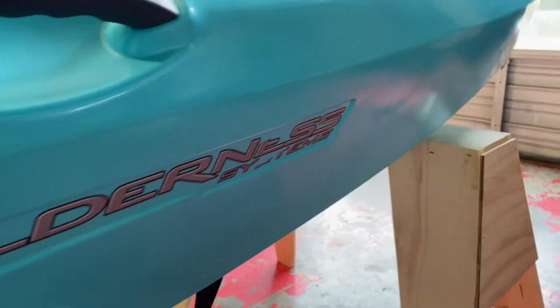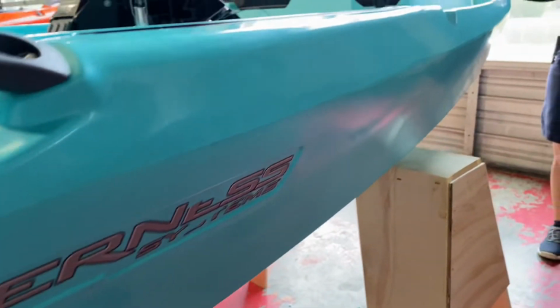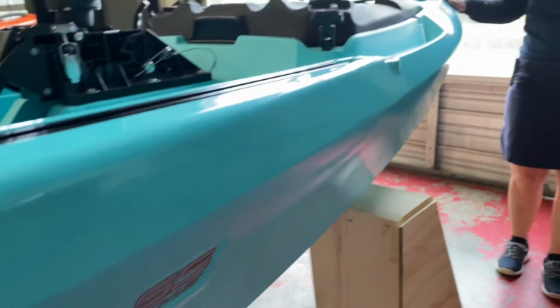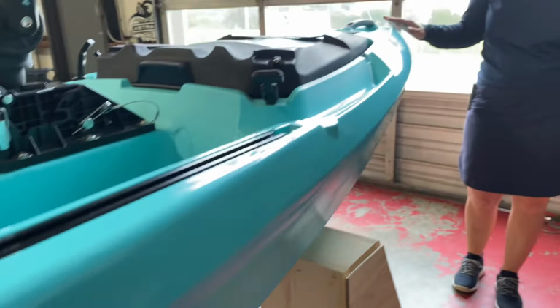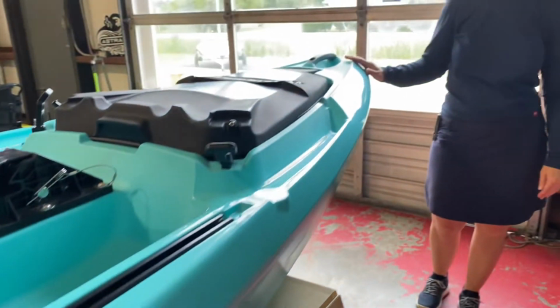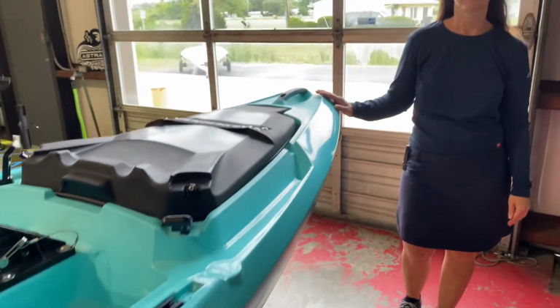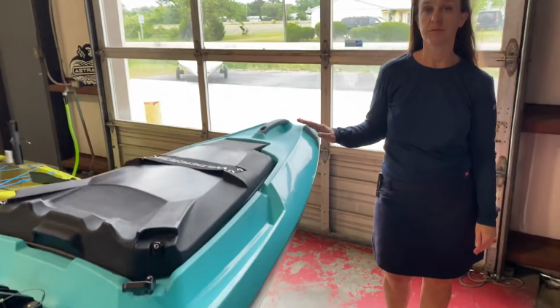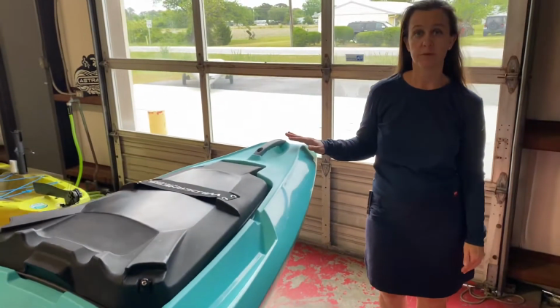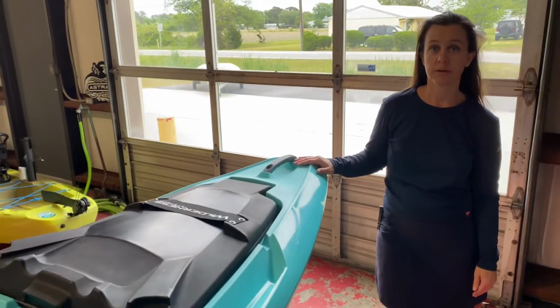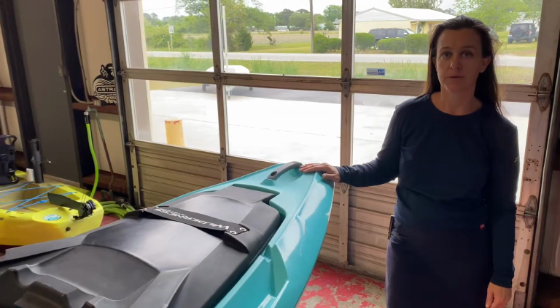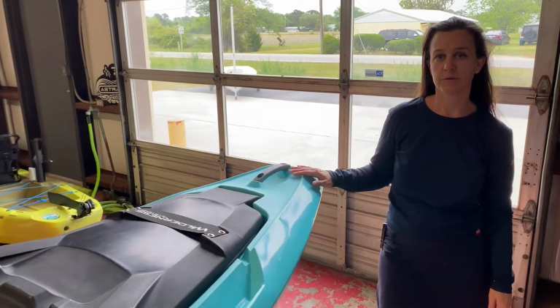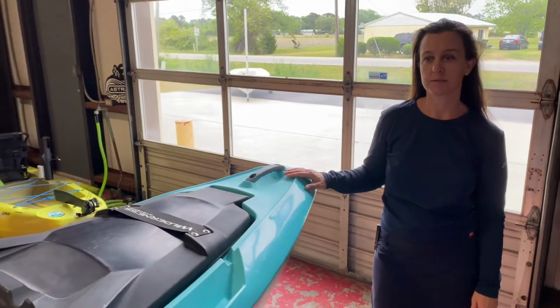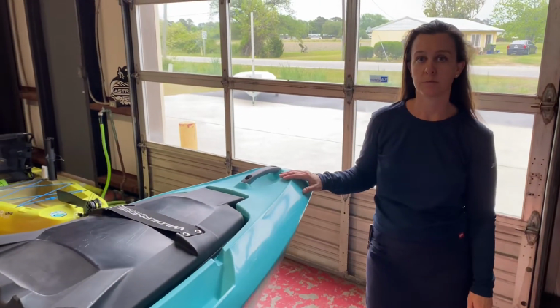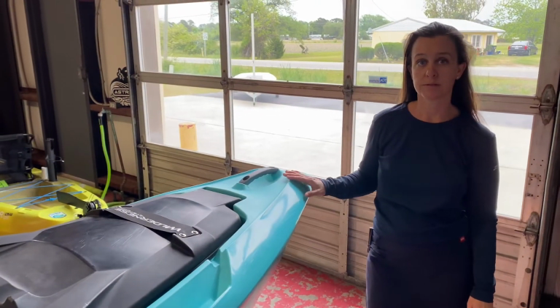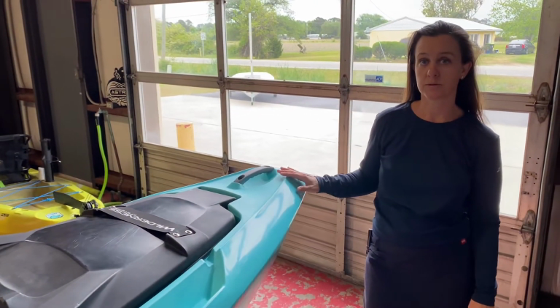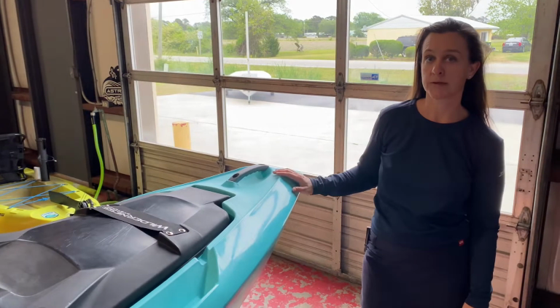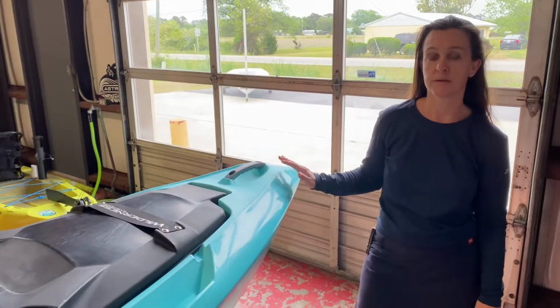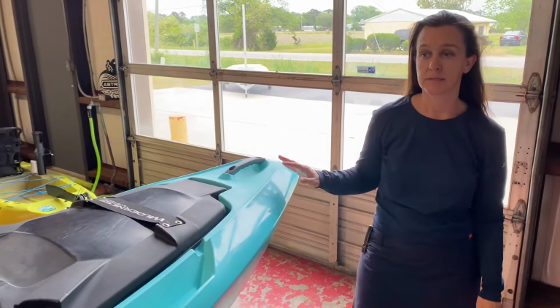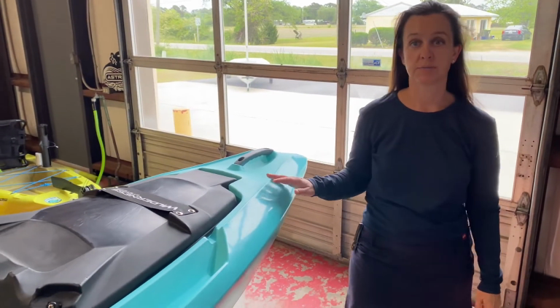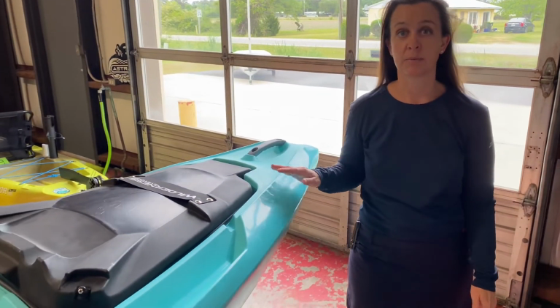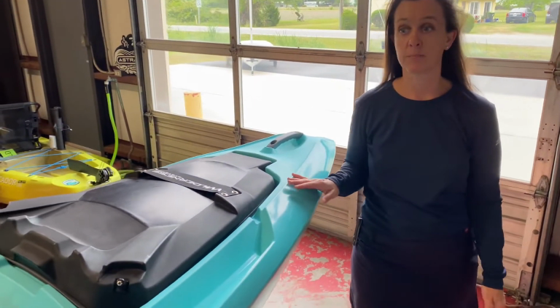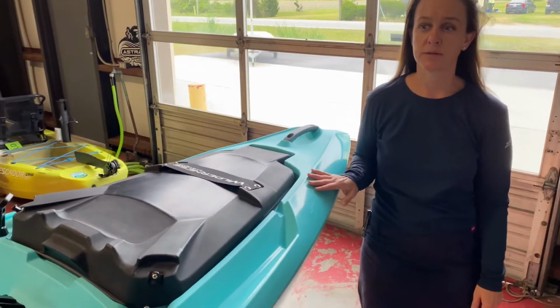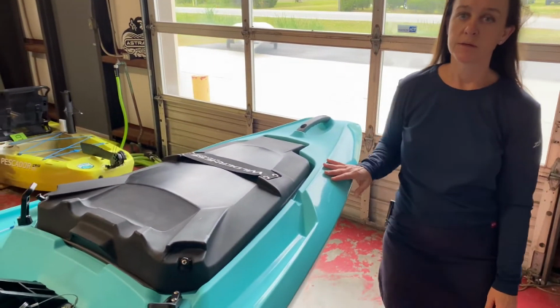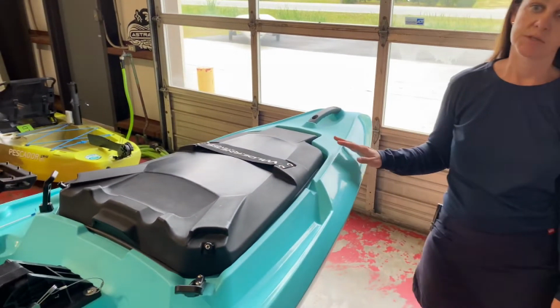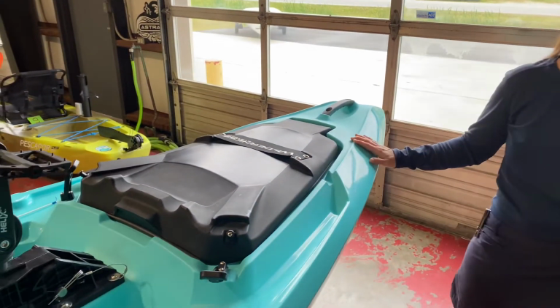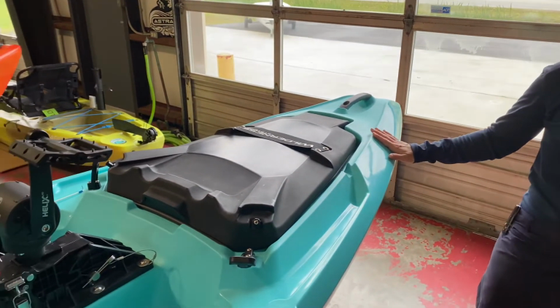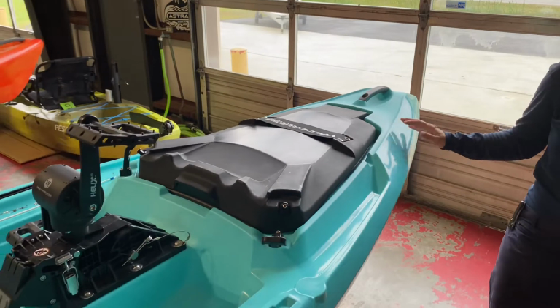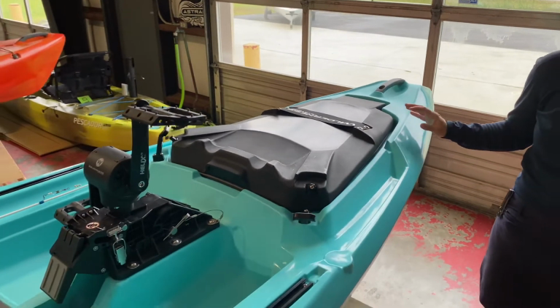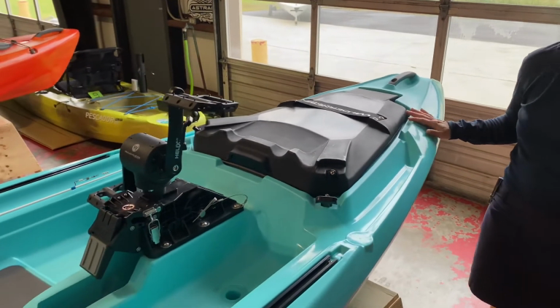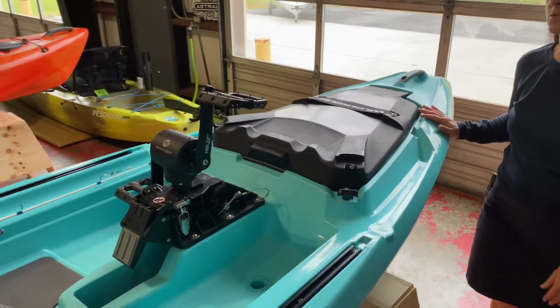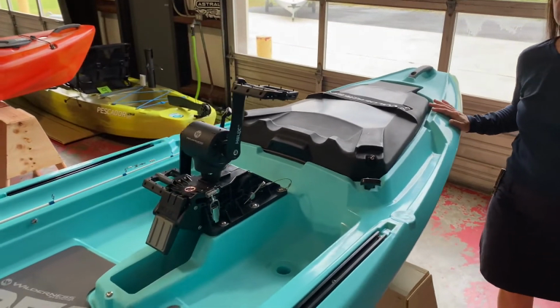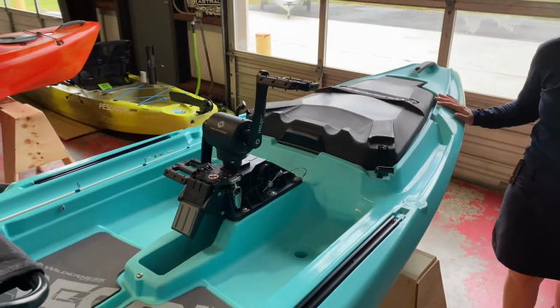Hey, I'm Heather with Trustee Sail and Paddle at 5300 Highway 70 West in Moorhead City, North Carolina. Today I'm talking about our best seller, which is the Wilderness Systems Recon 120 HD.